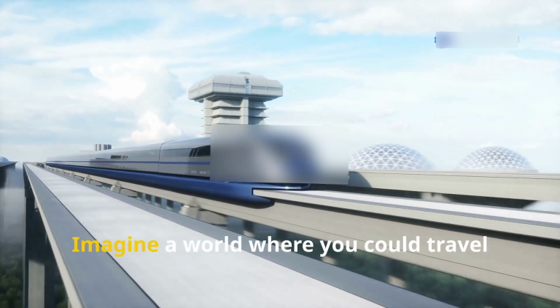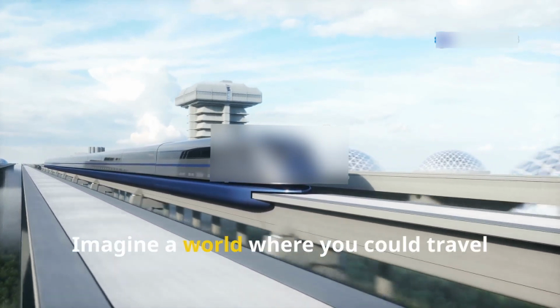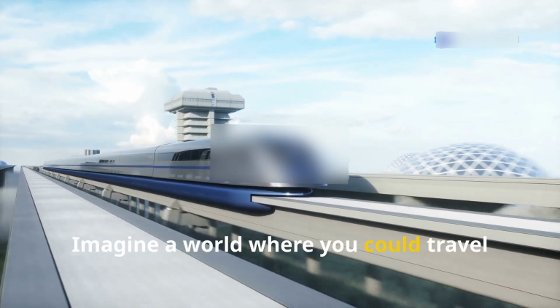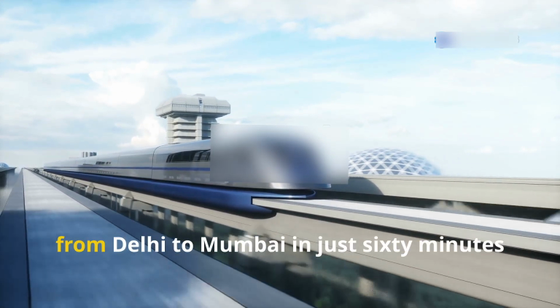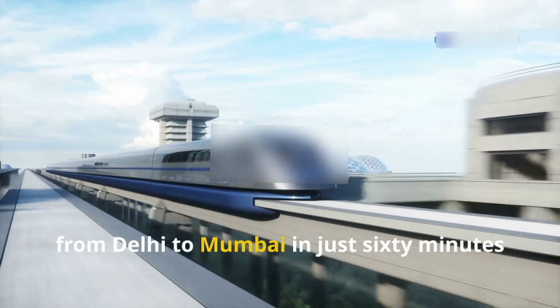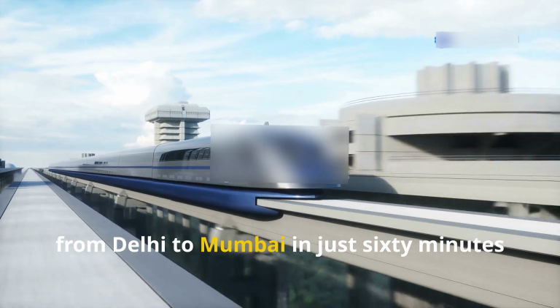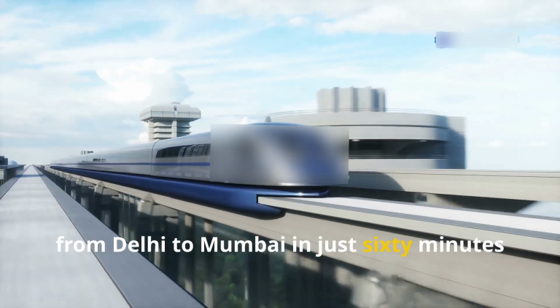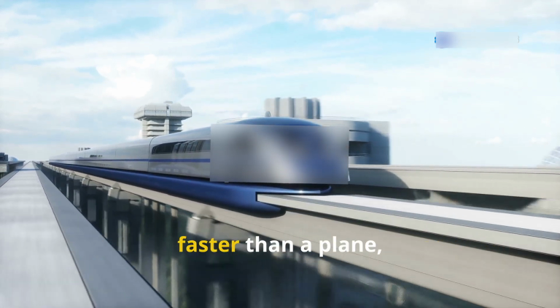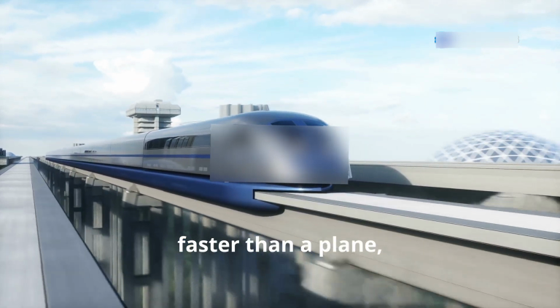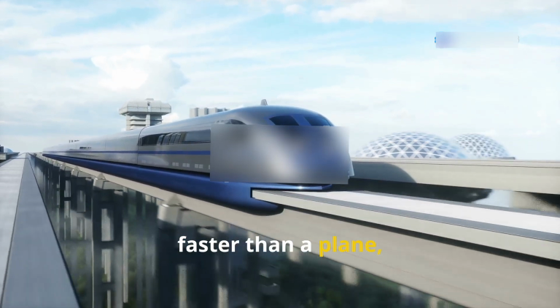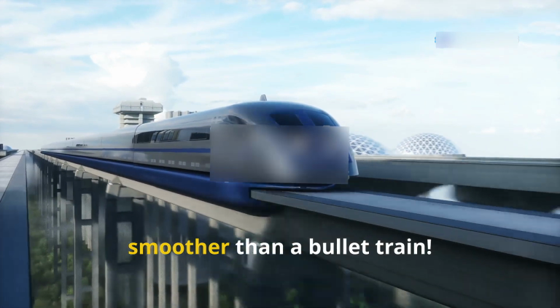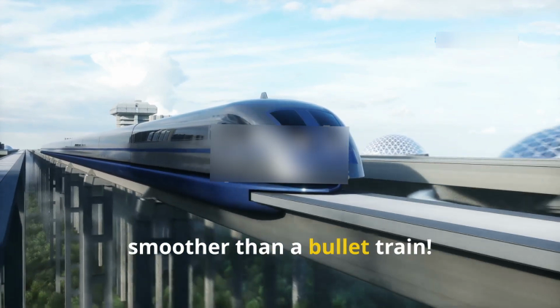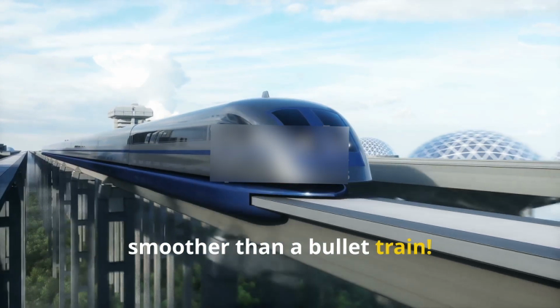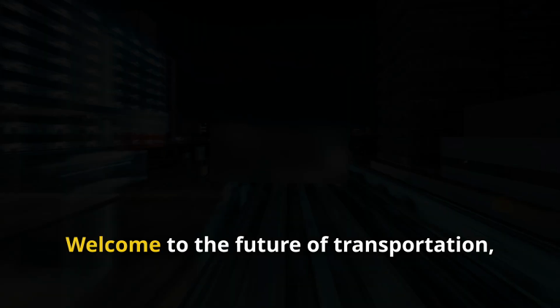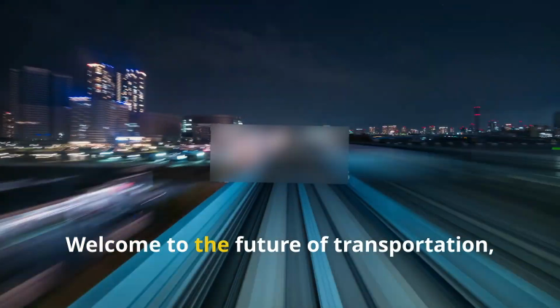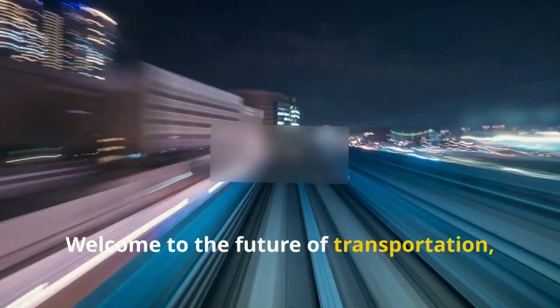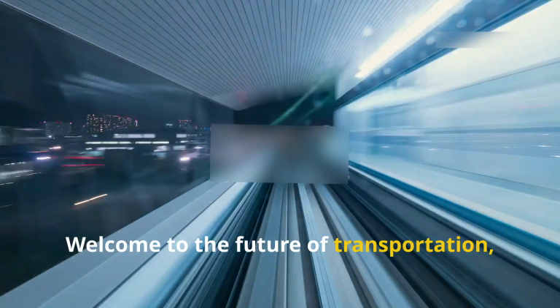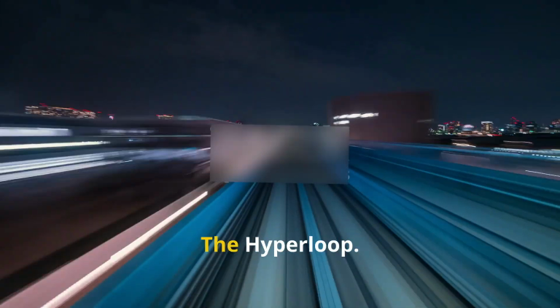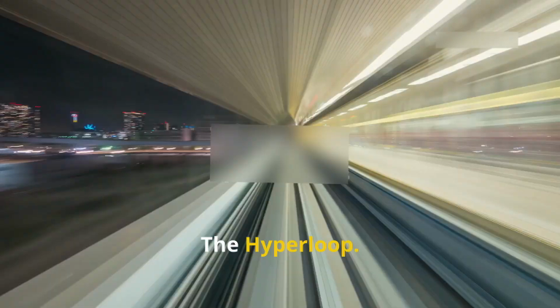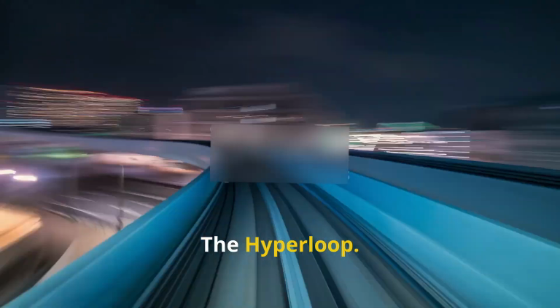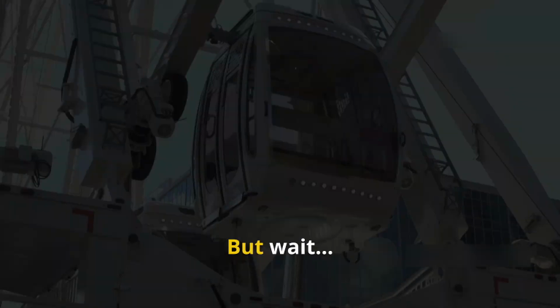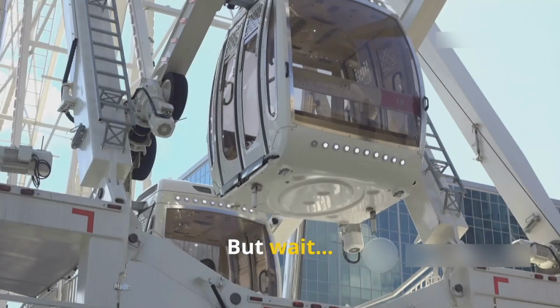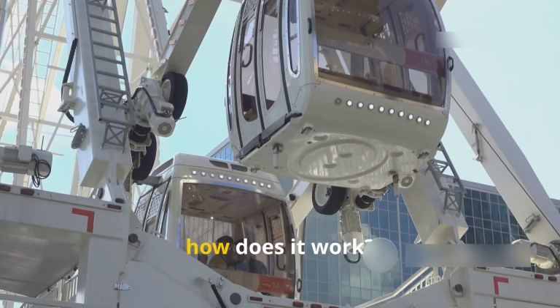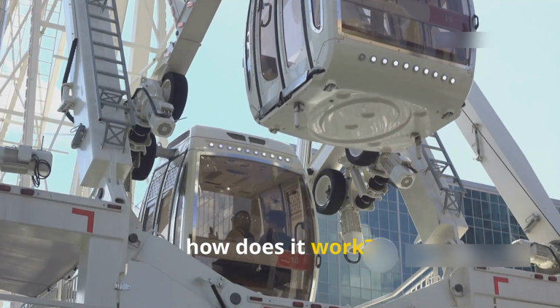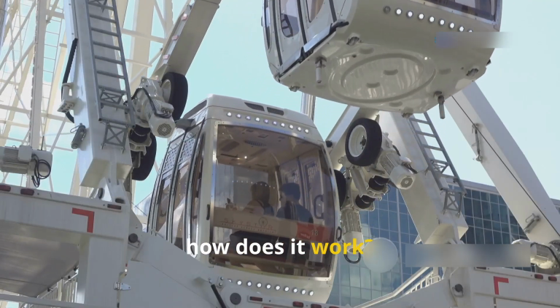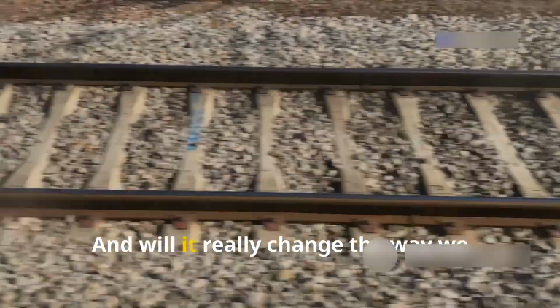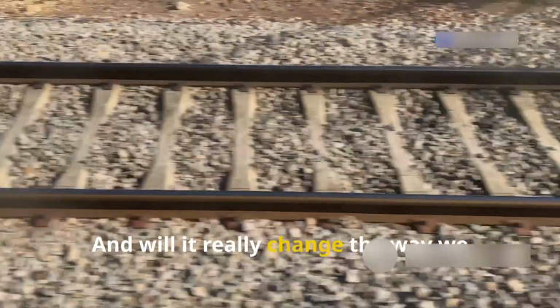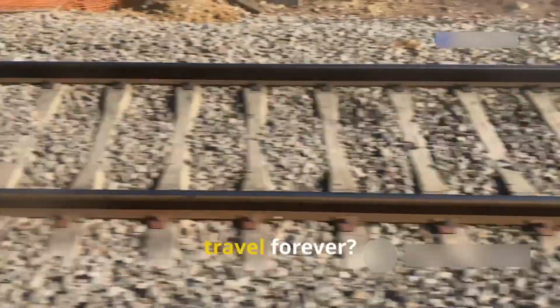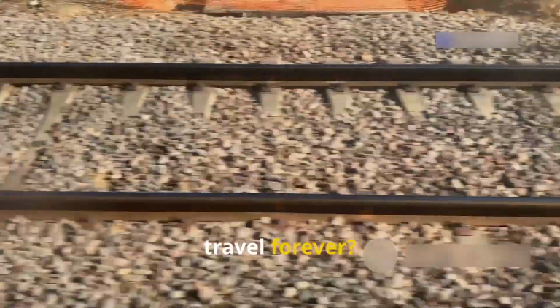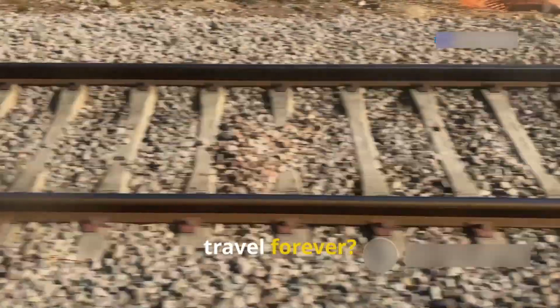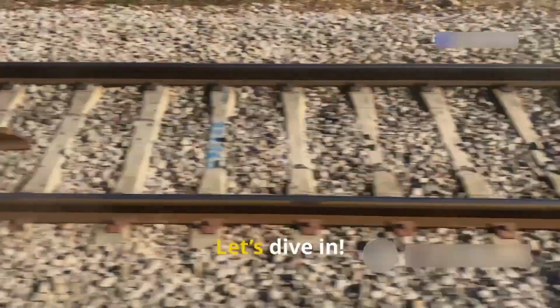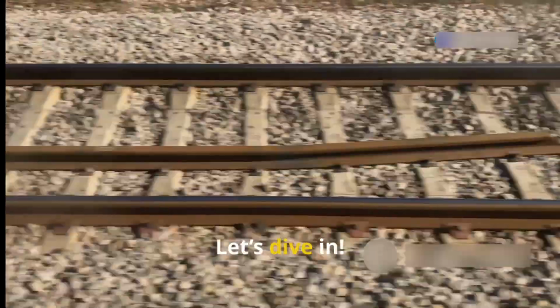Imagine a world where you could travel from Delhi to Mumbai in just 60 minutes — faster than a plane, smoother than a bullet train. Welcome to the future of transportation: the Hyperloop. But wait, how does it work? And will it really change the way we travel forever? Let's dive in.